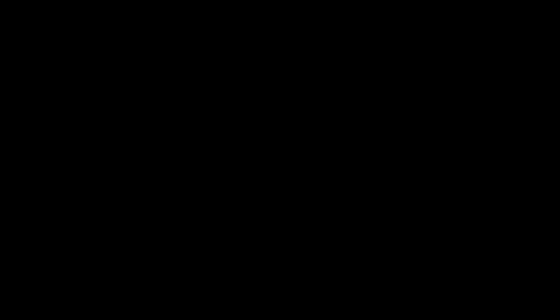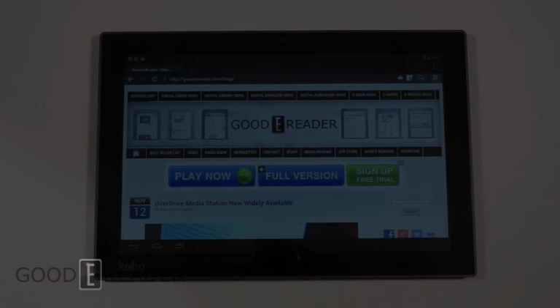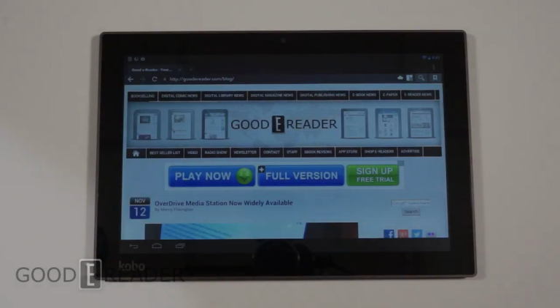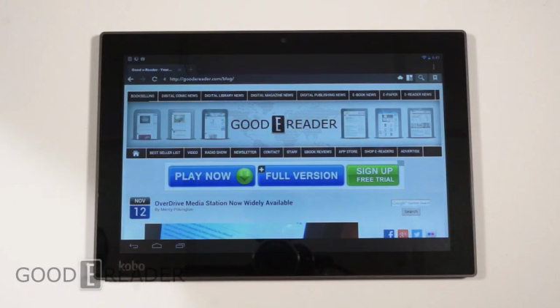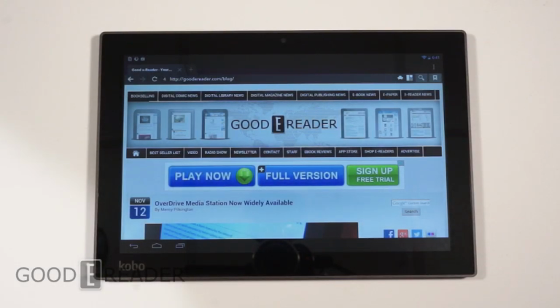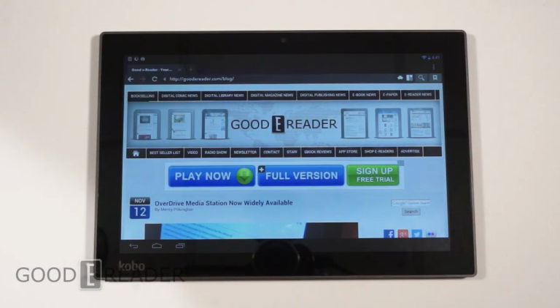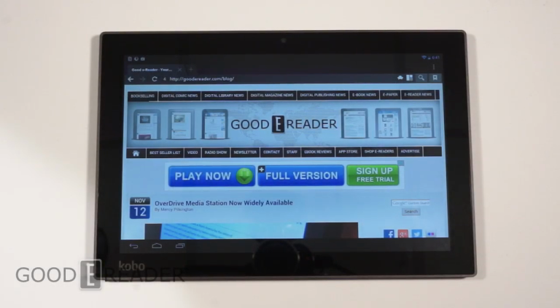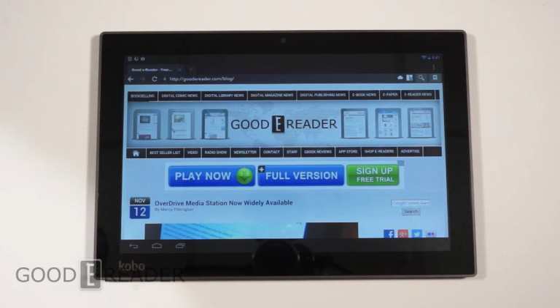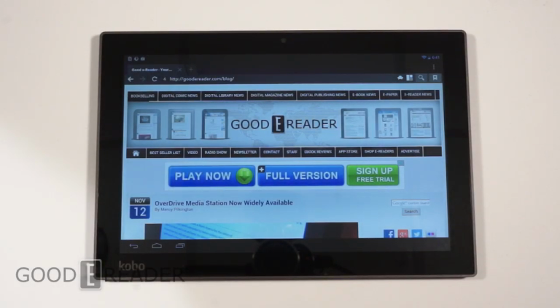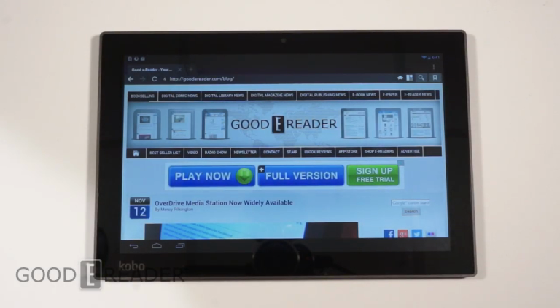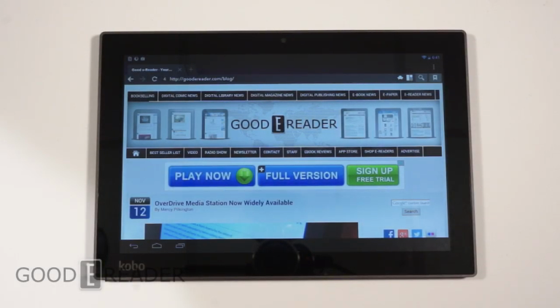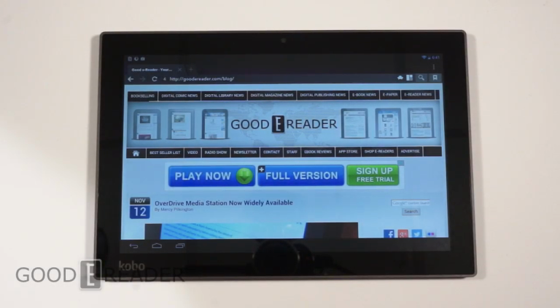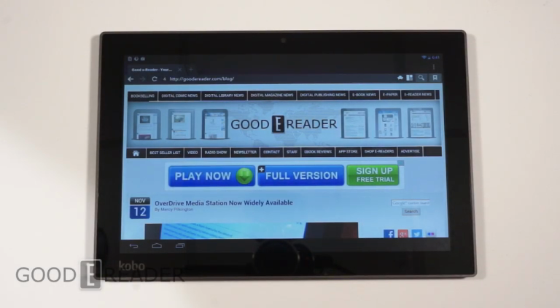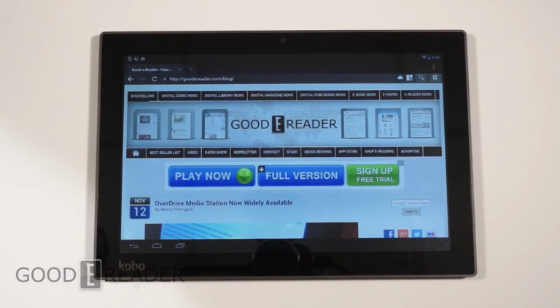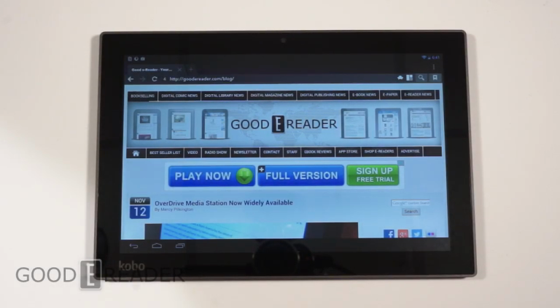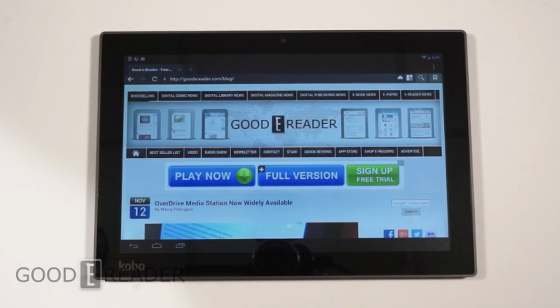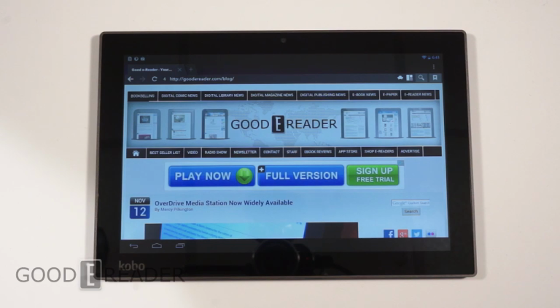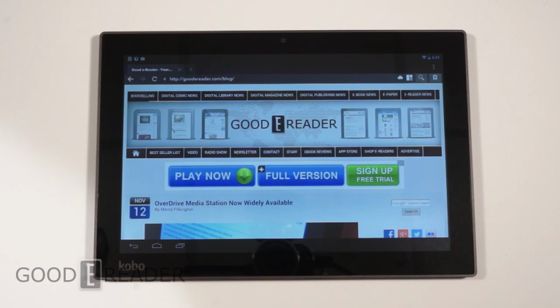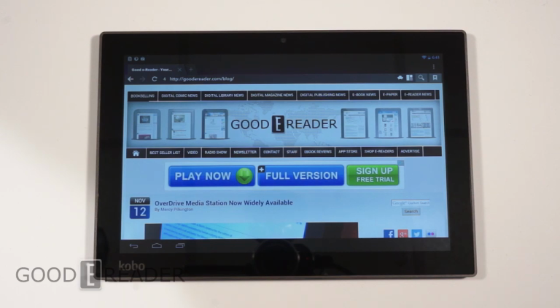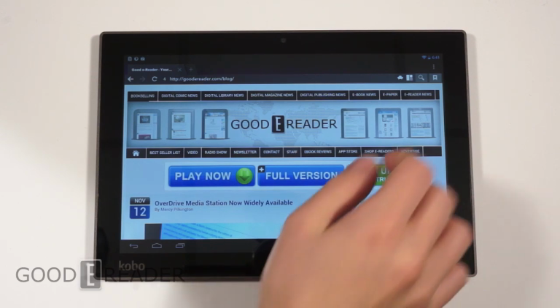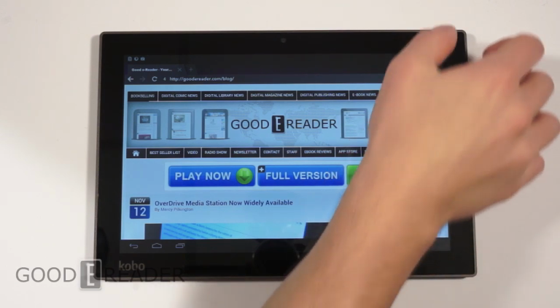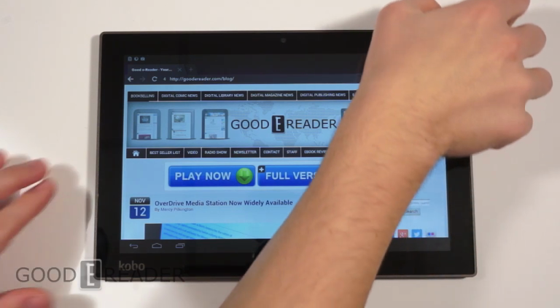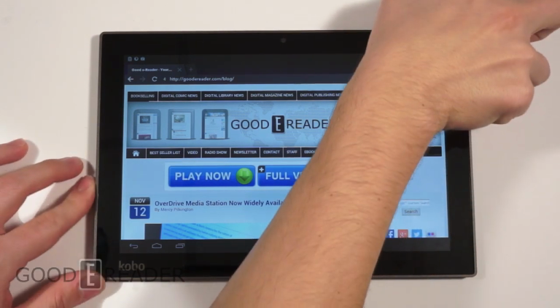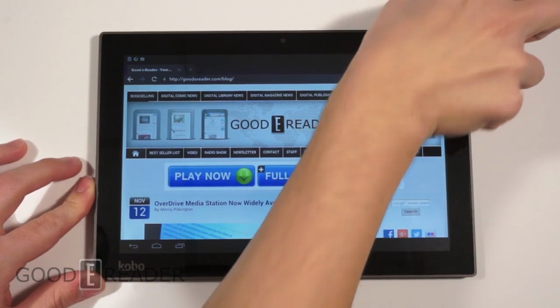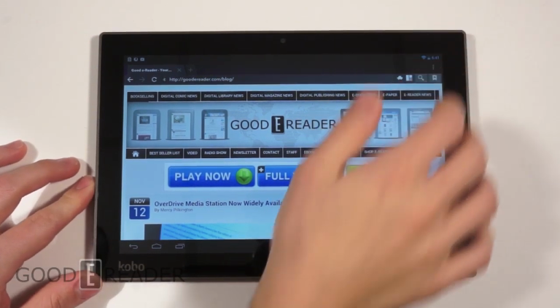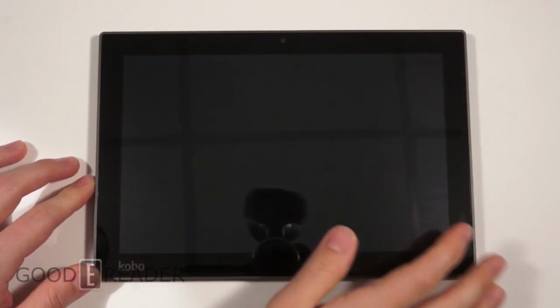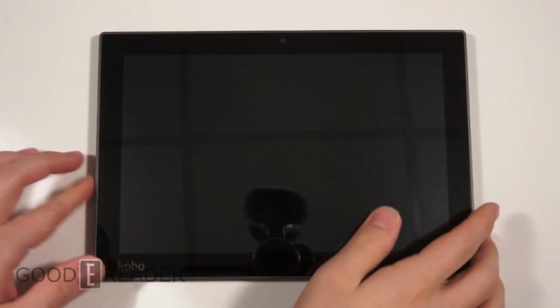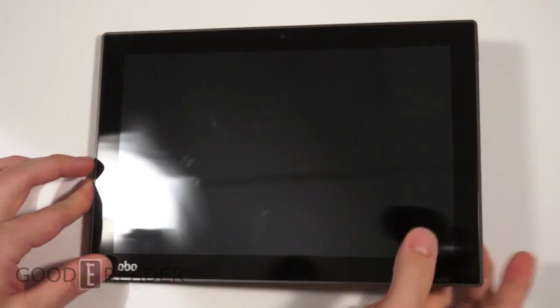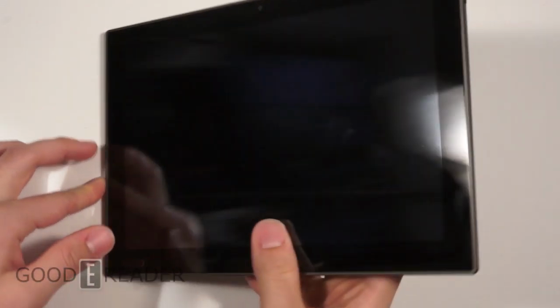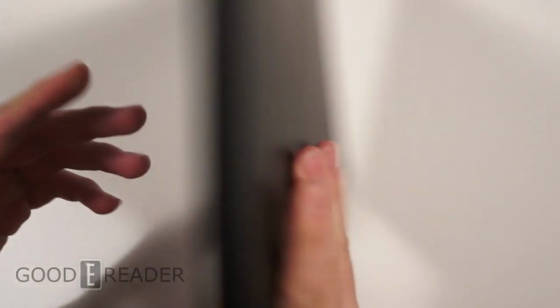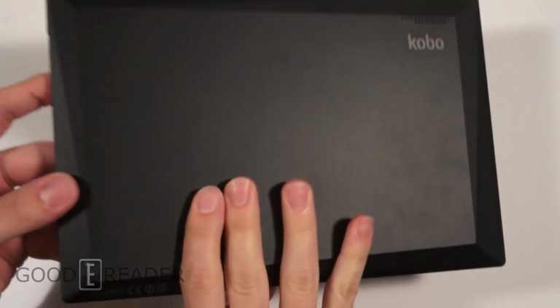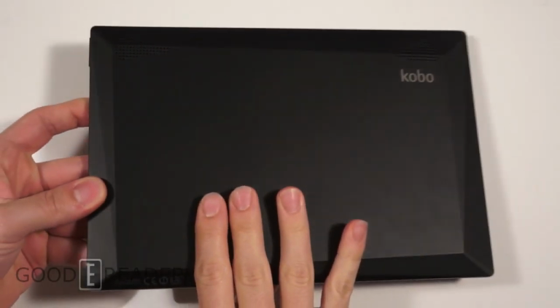Hey everyone, welcome to another Goodreader review video. My name is Michael, this is Peter. Today we have the Kobo Arc 10 HD — this is the first large screen tablet that Kobo has ever released, so we're pretty excited about checking it out.